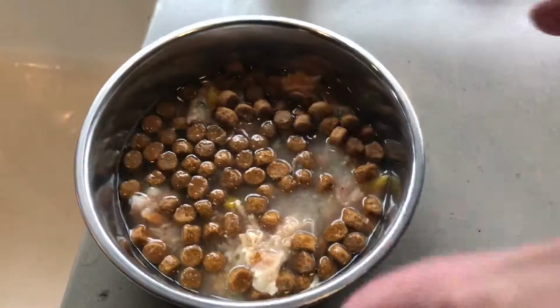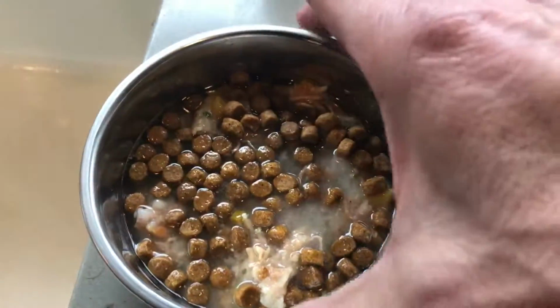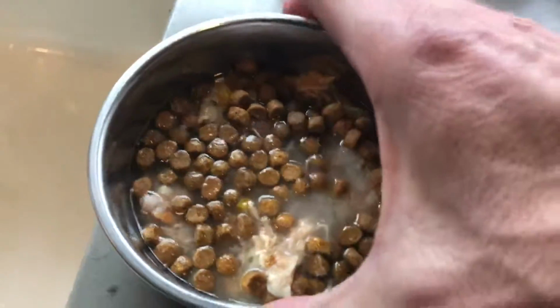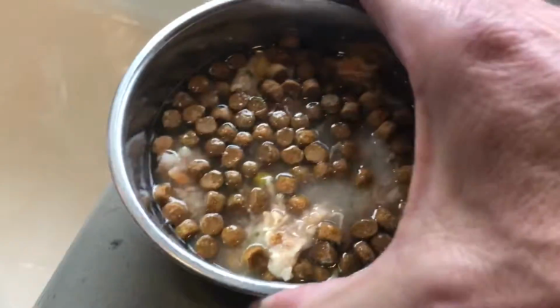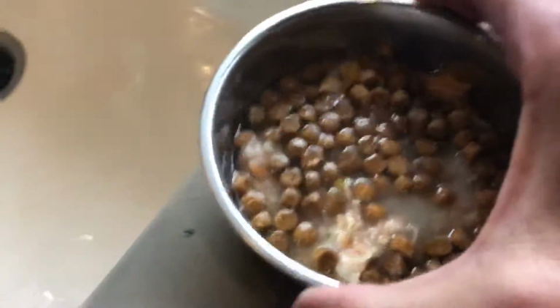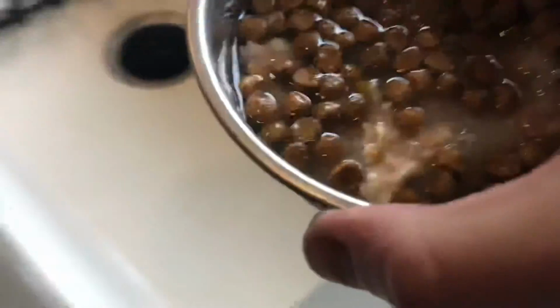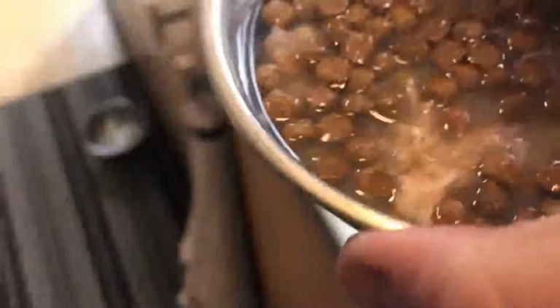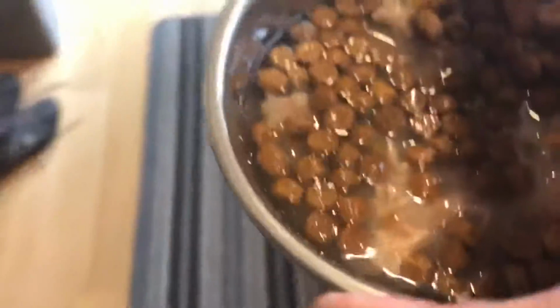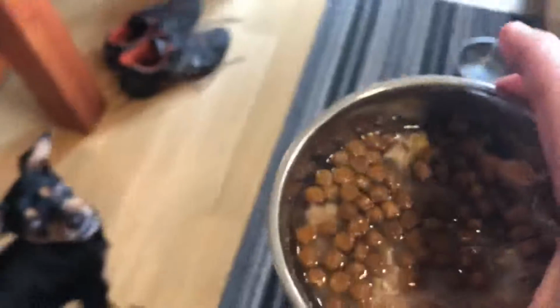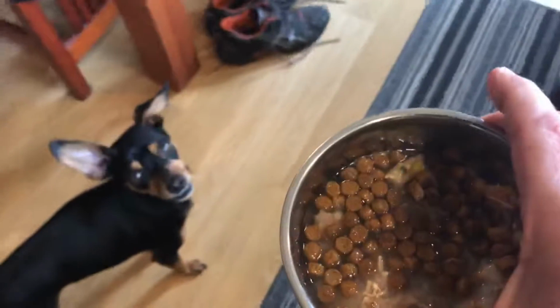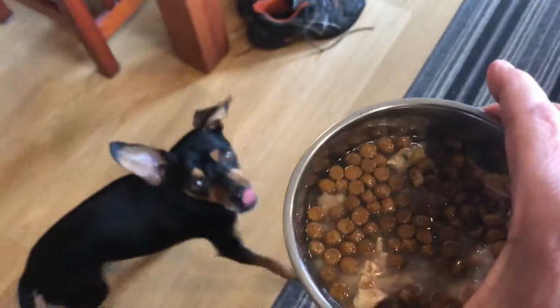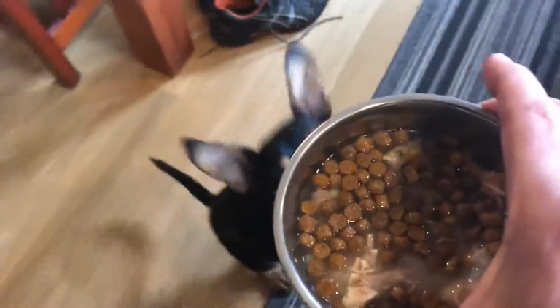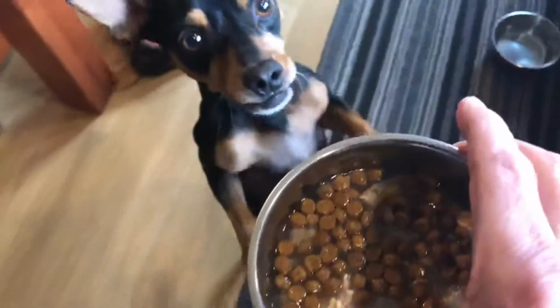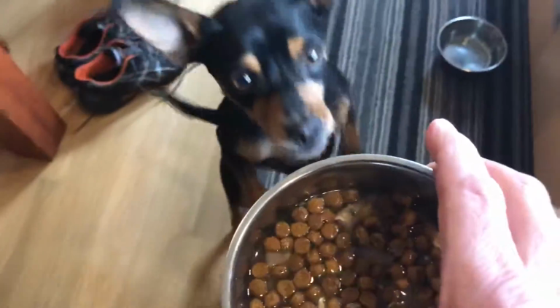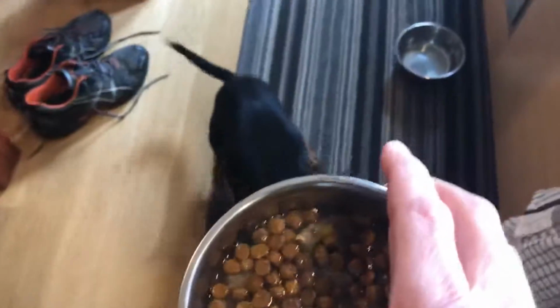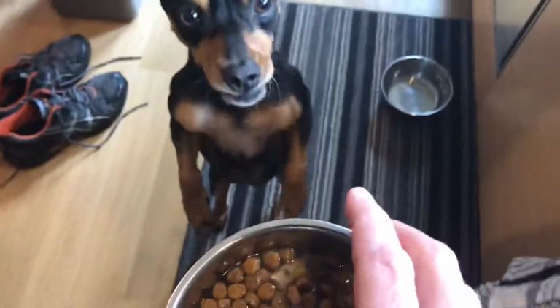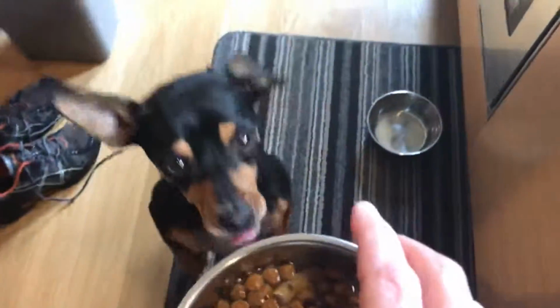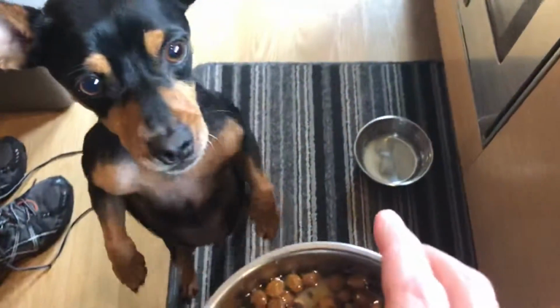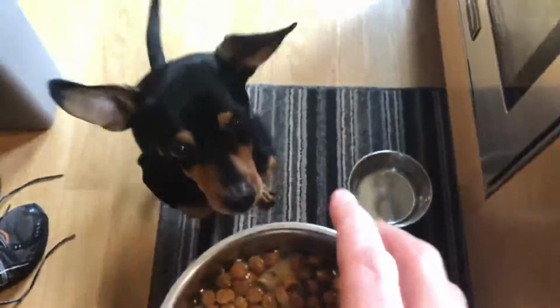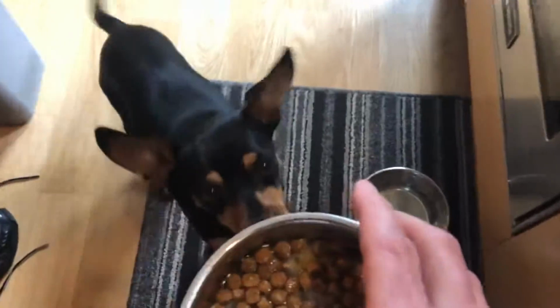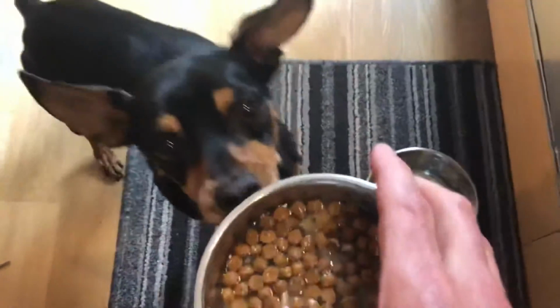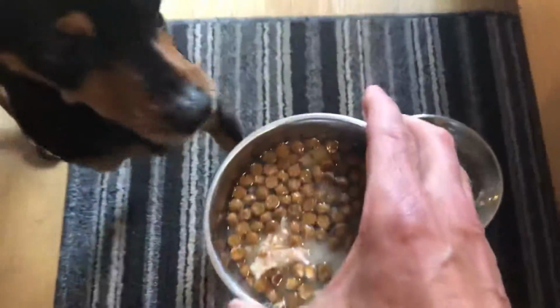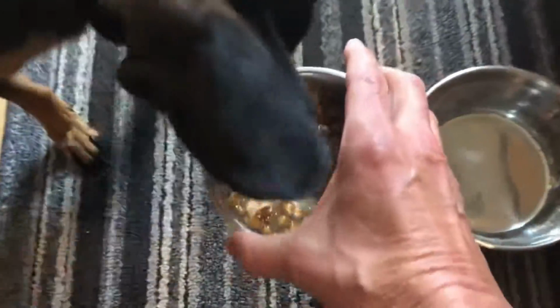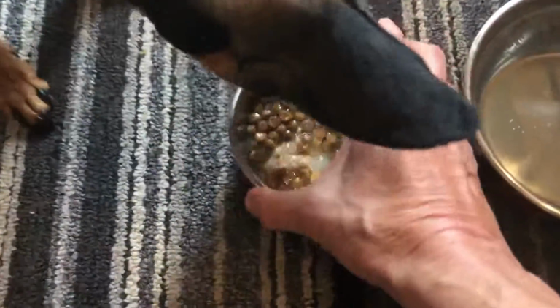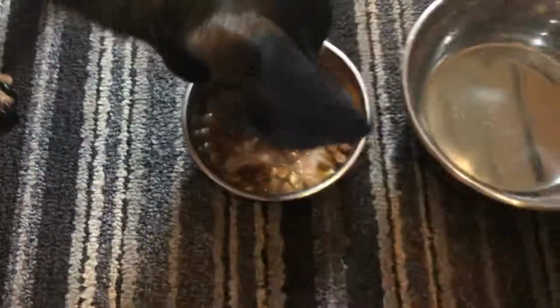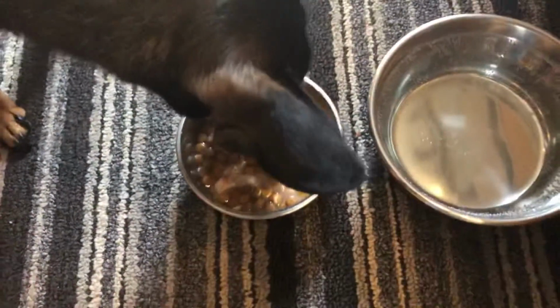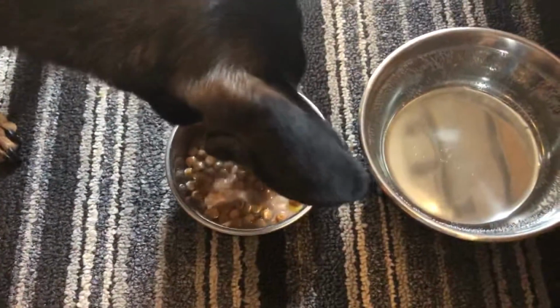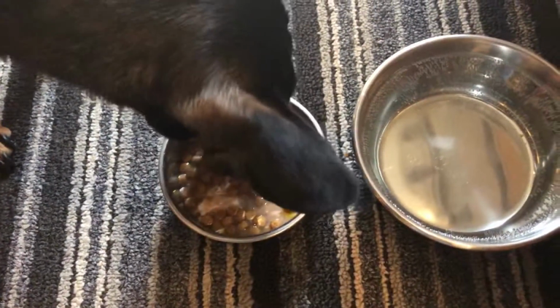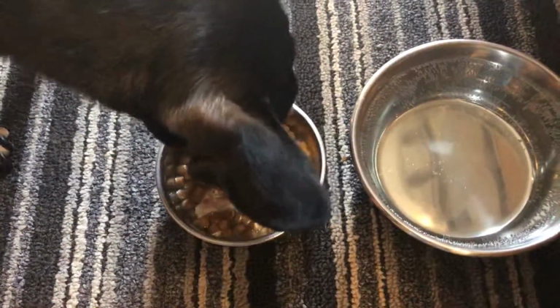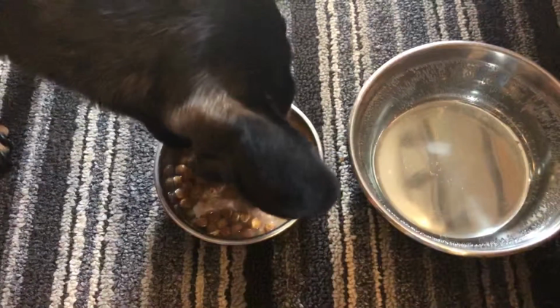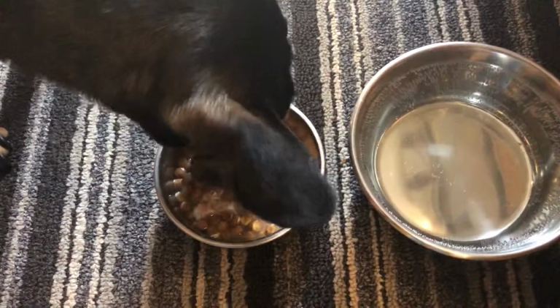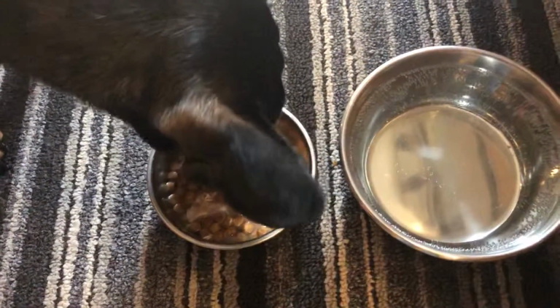I think he likes it. Fausto, come here buddy. Fausto, look — manja! Fausto, come here. Oh yes, oh buddy. Manja, okay, go for it dude. Happy dog.